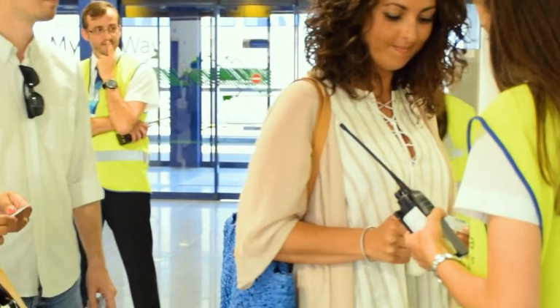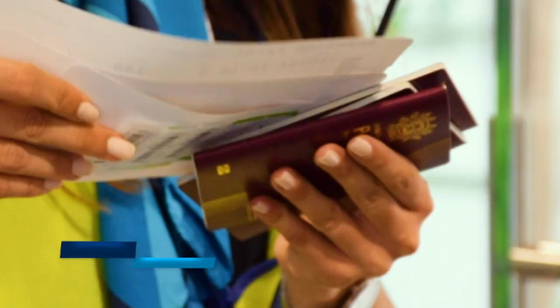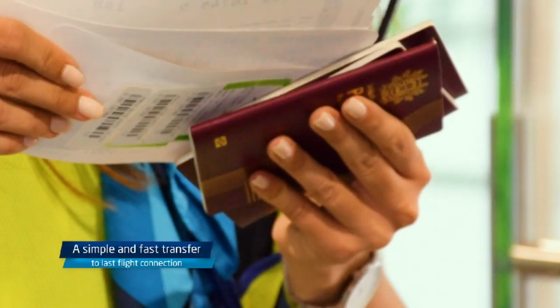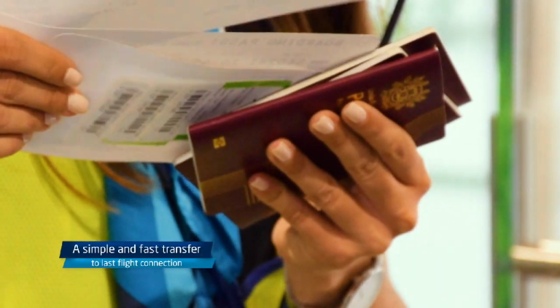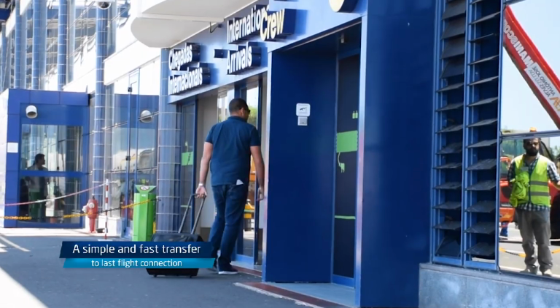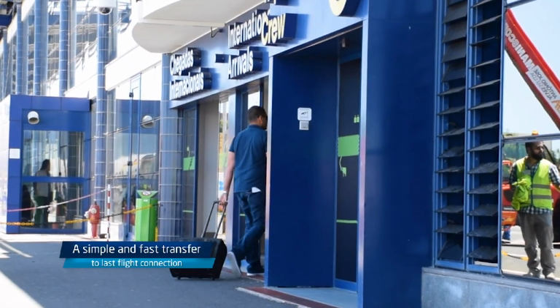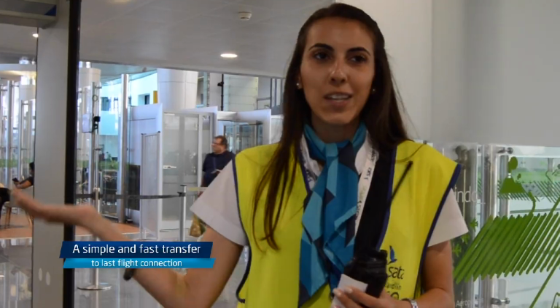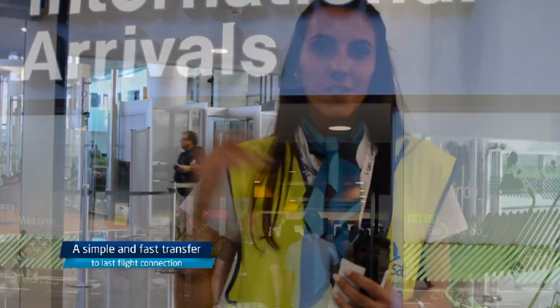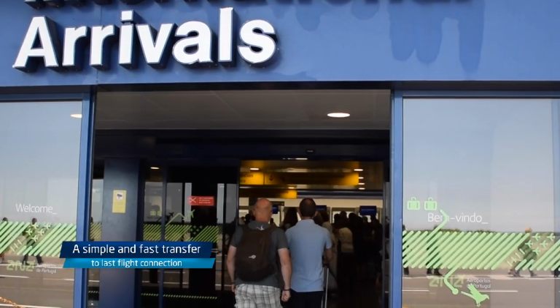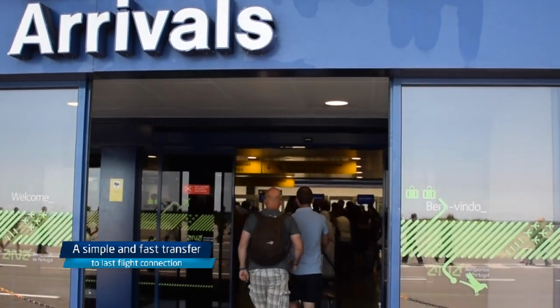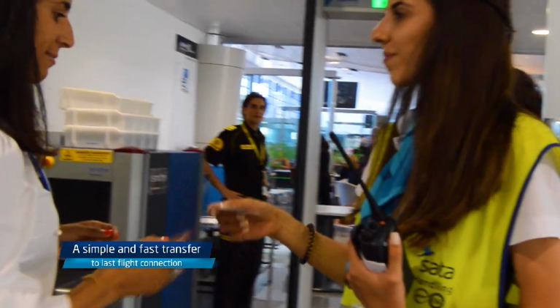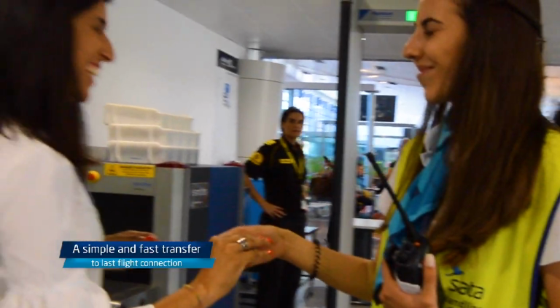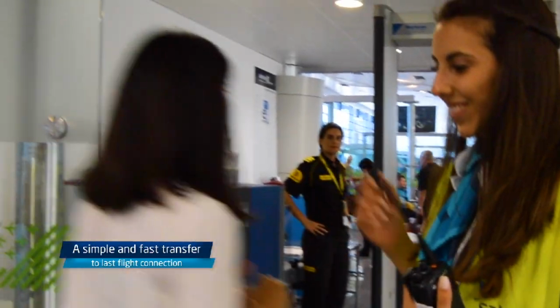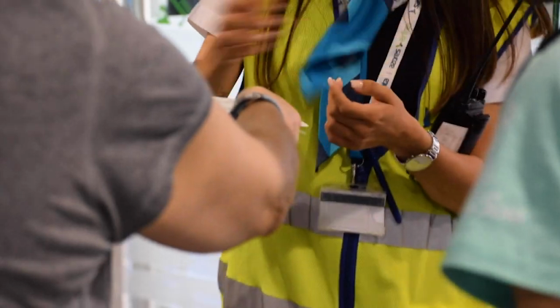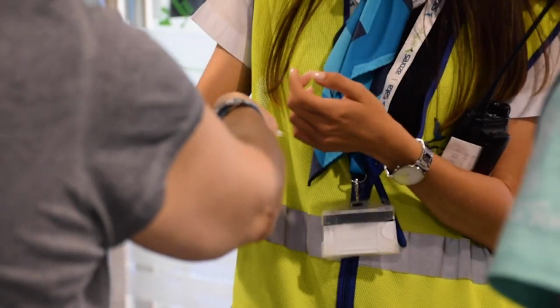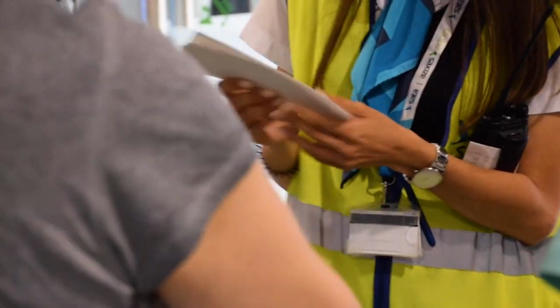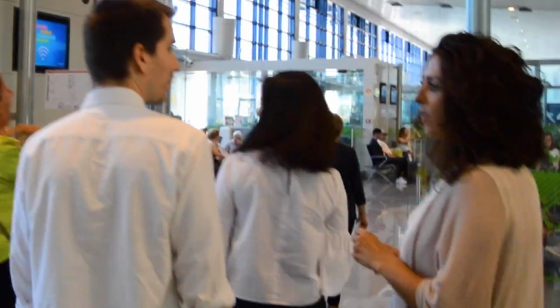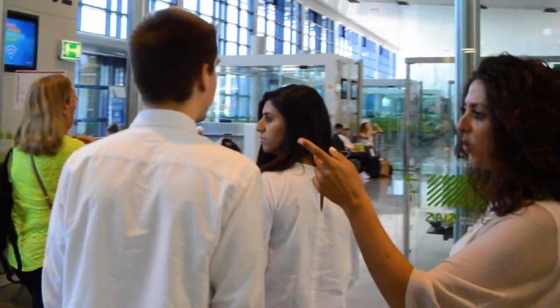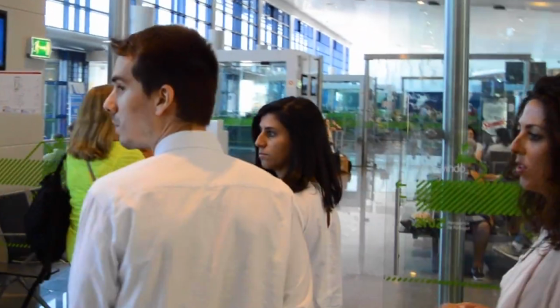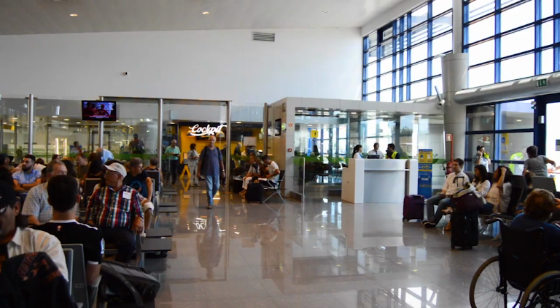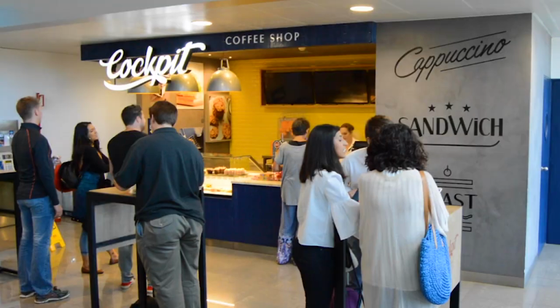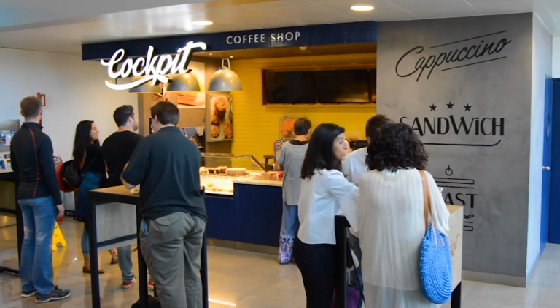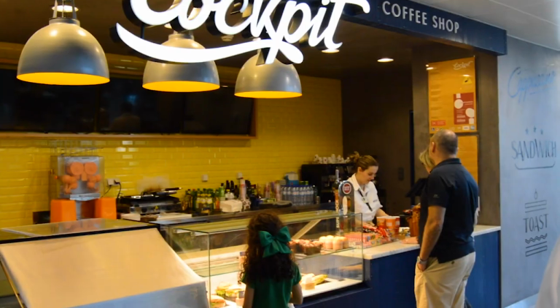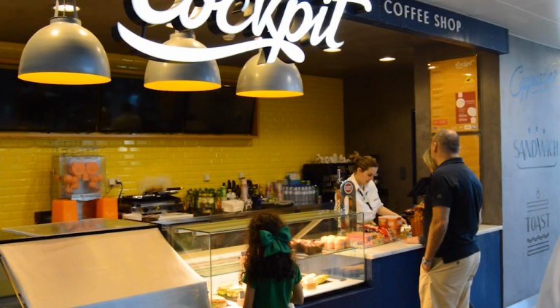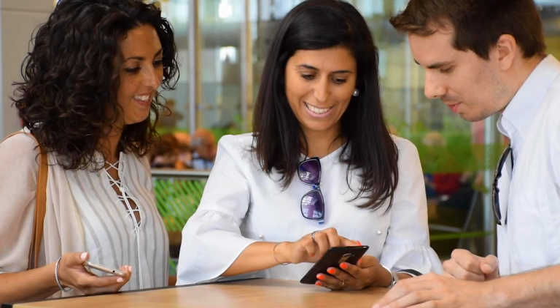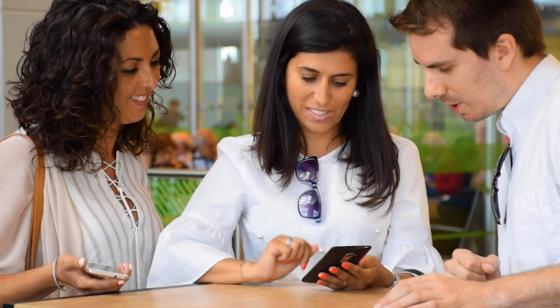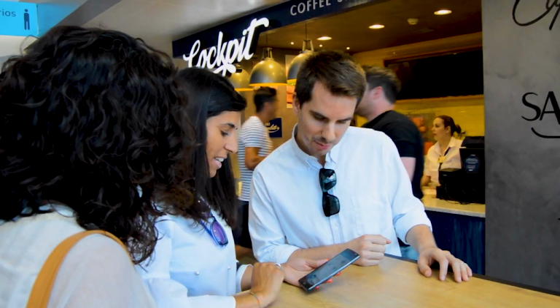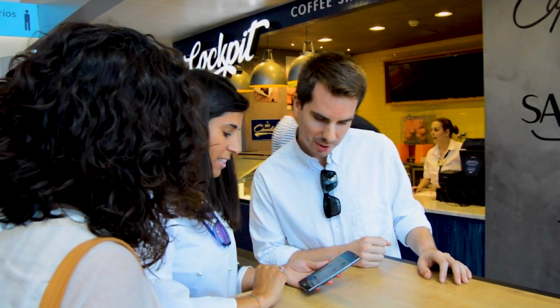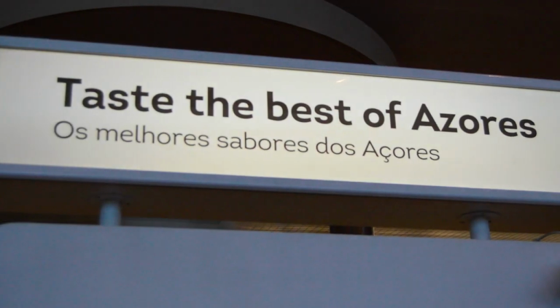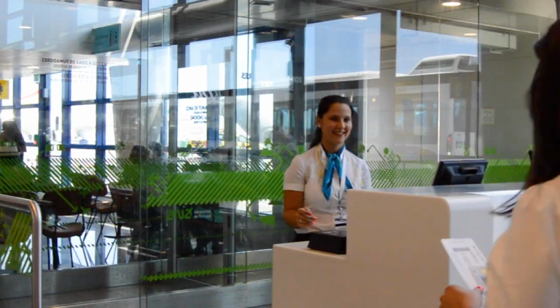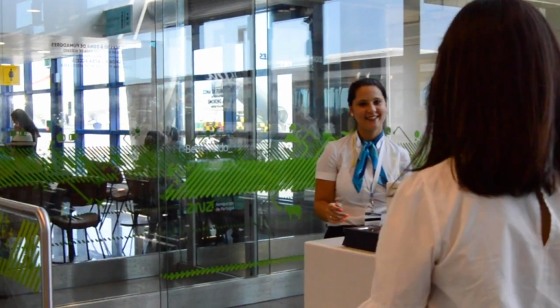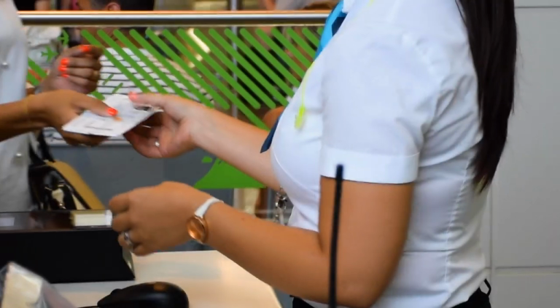This process is quite simple and fast, serving as a transfer to the last flight connection with the final destination, where the passenger can get some rest or have a coffee until boarding time, without having to deal with transfer luggage.